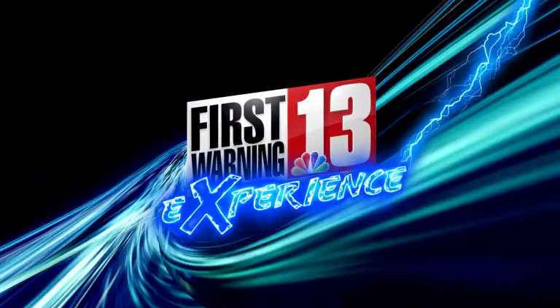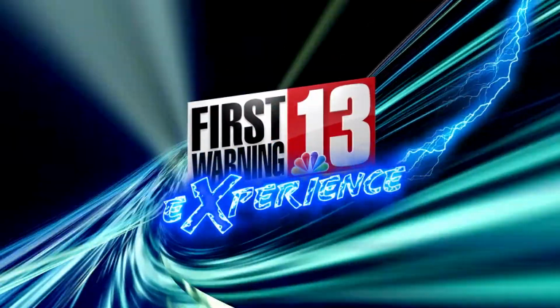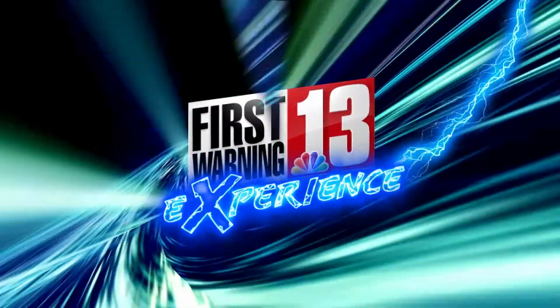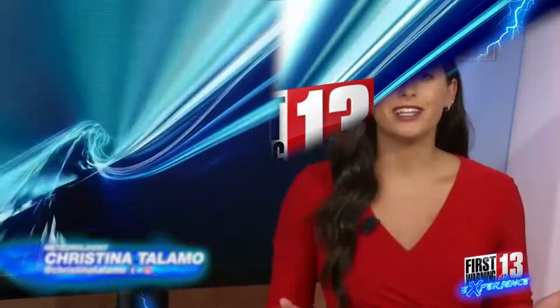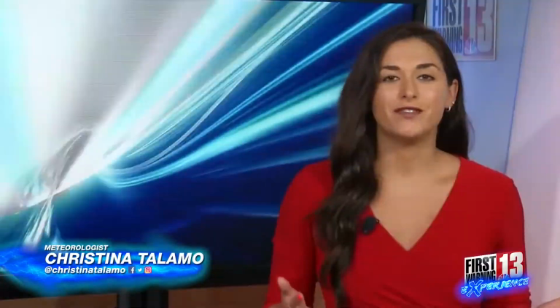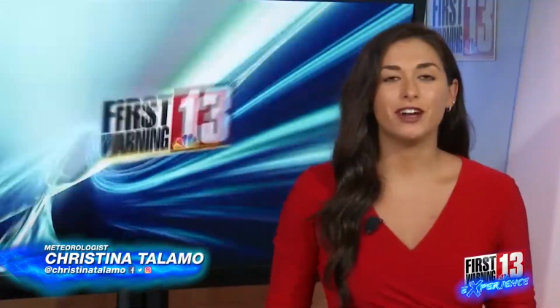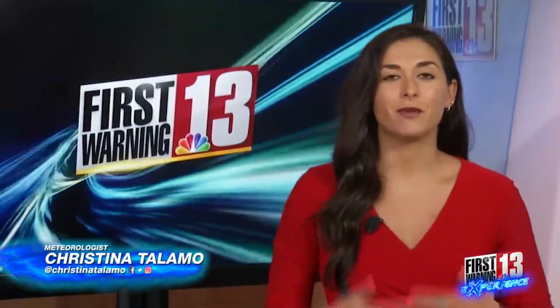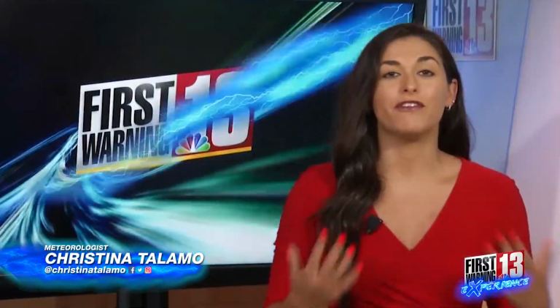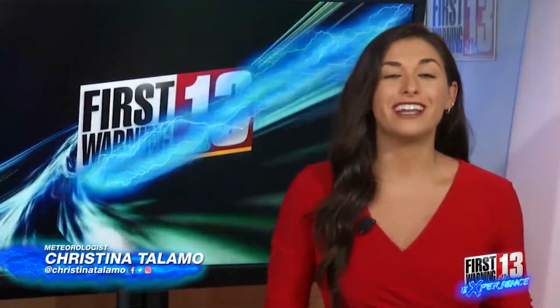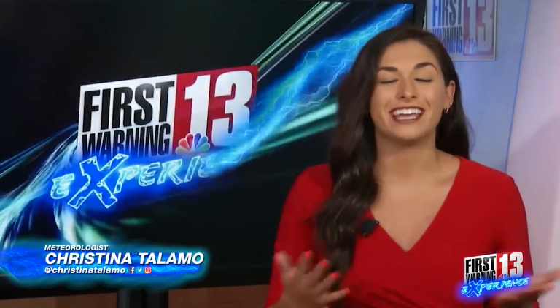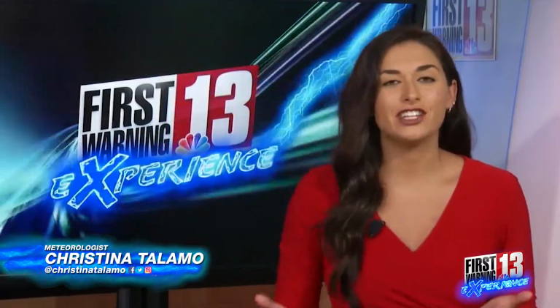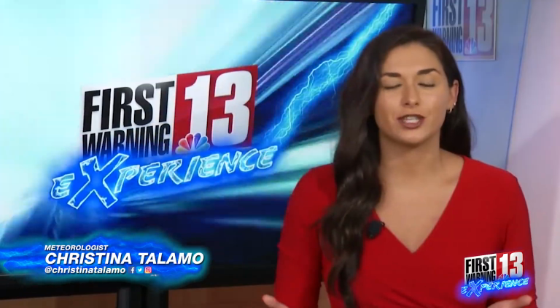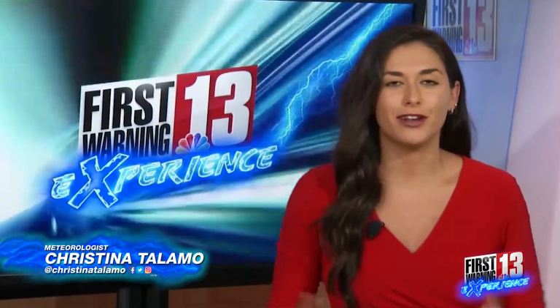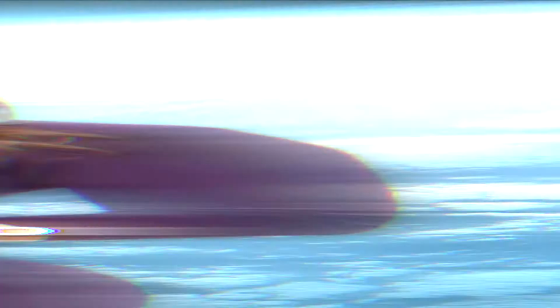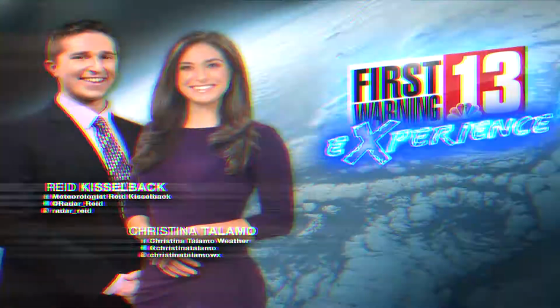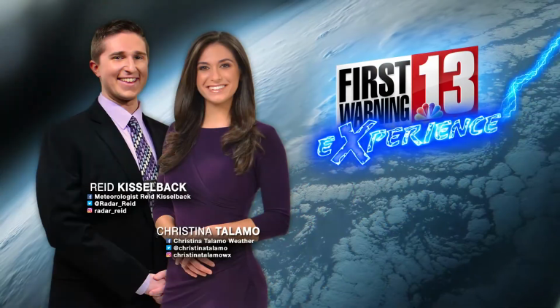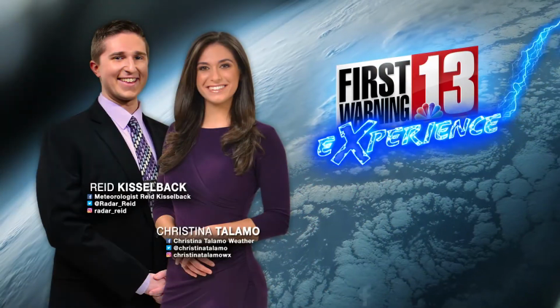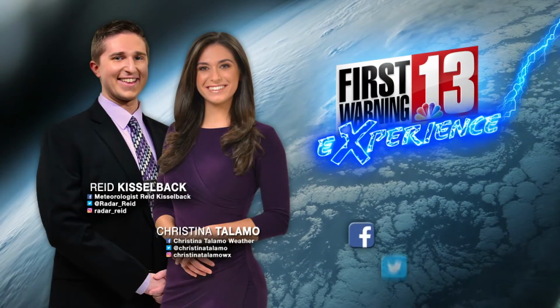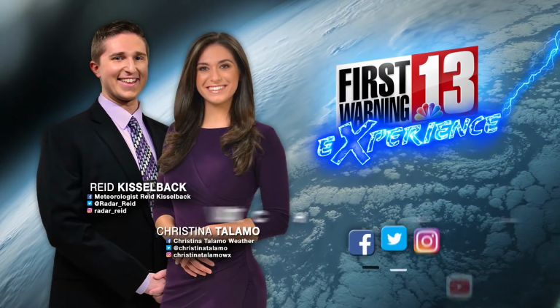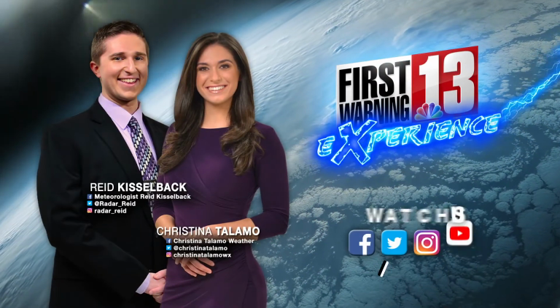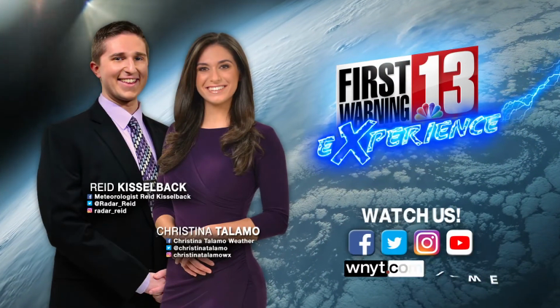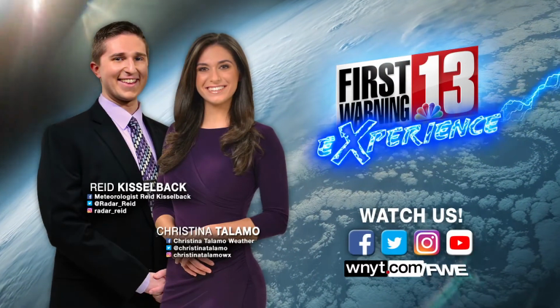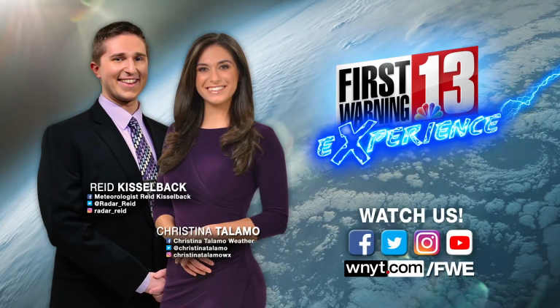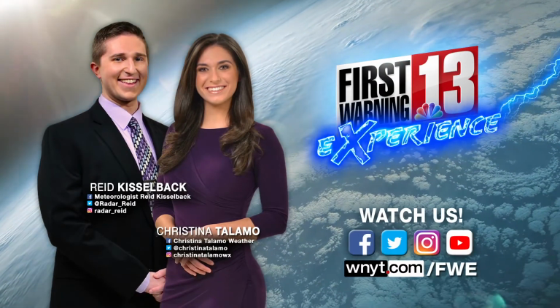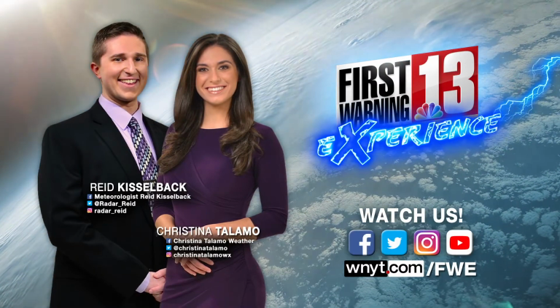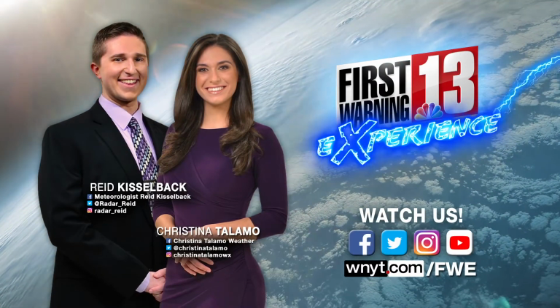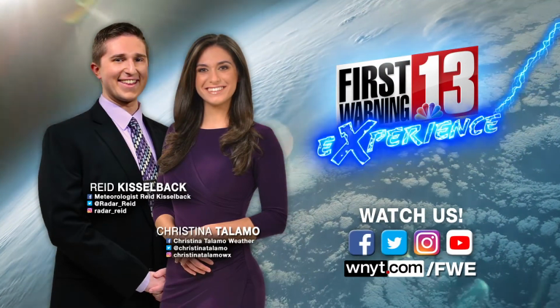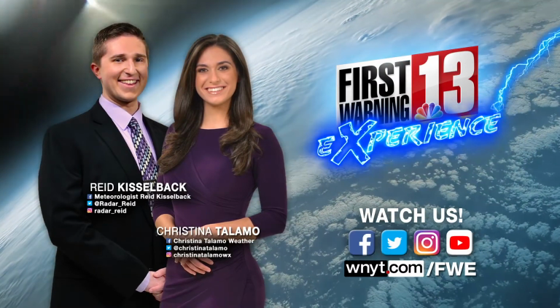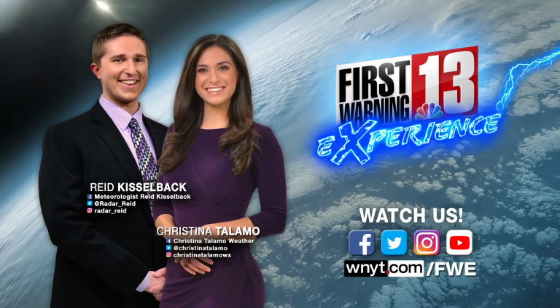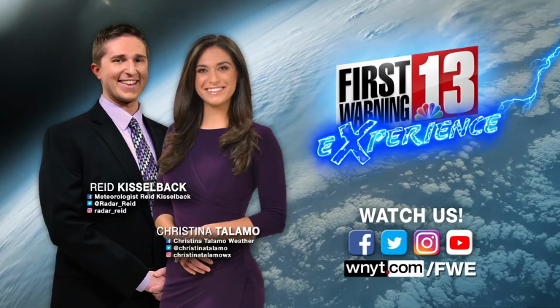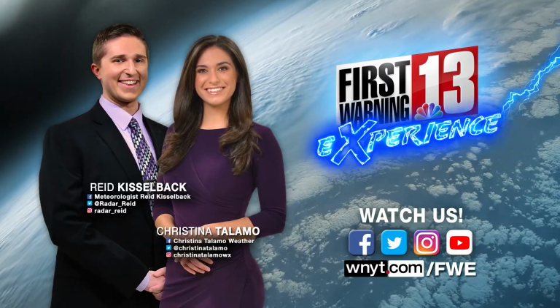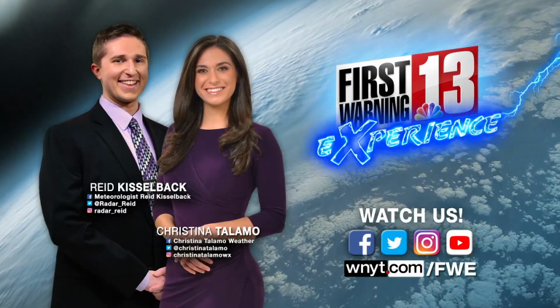I hope you enjoyed this video. For more fun, engaging explainer videos, be sure to check us out at WNYT.com/FWE. Thanks for watching!